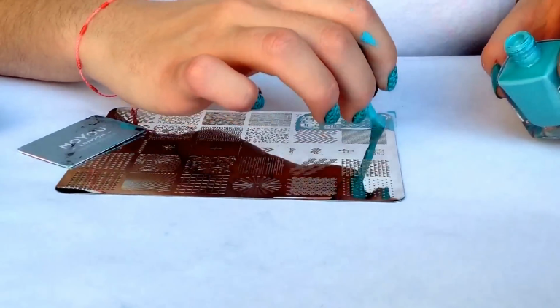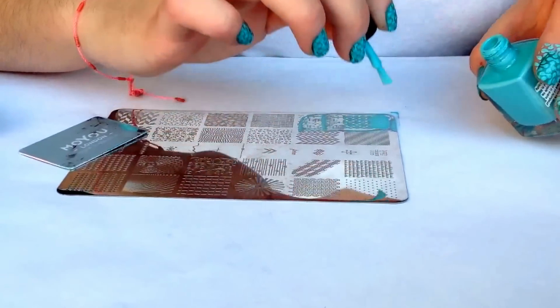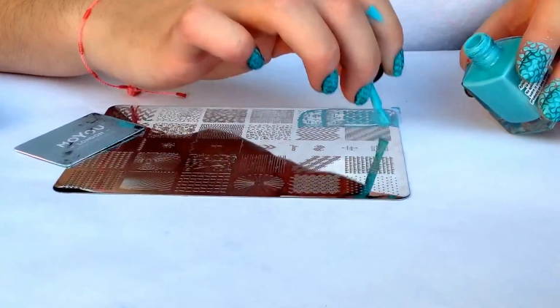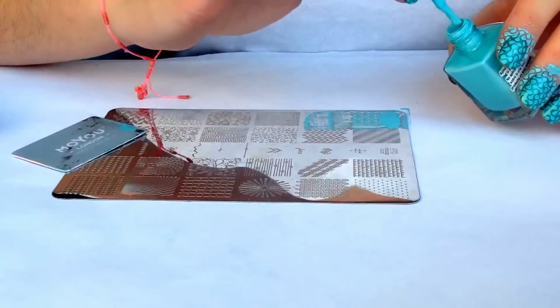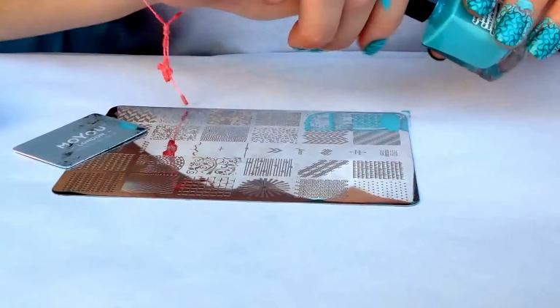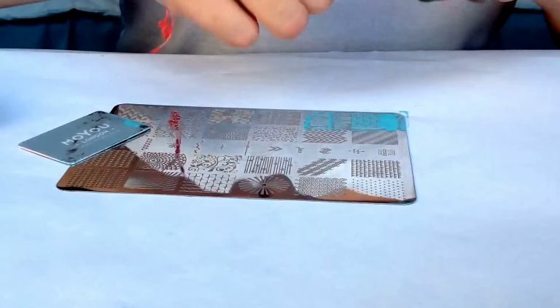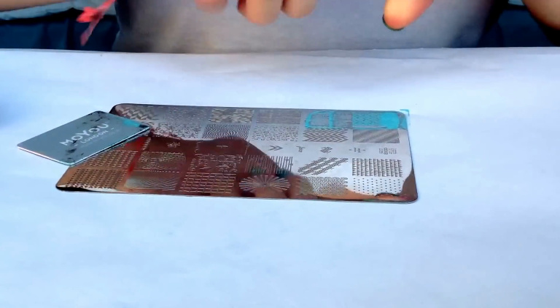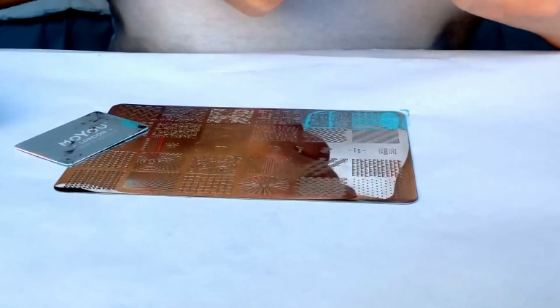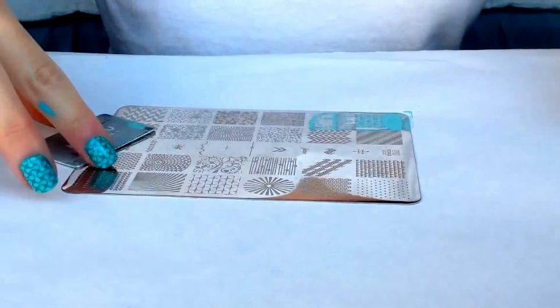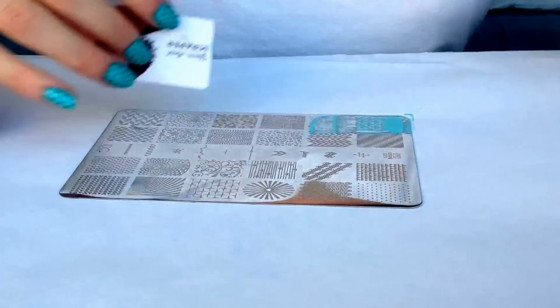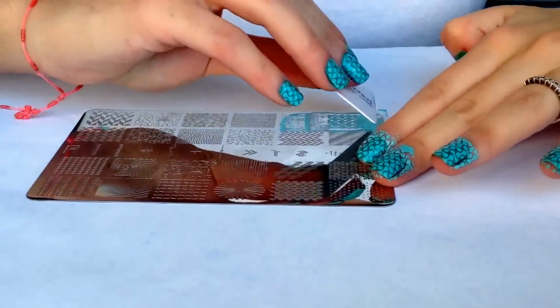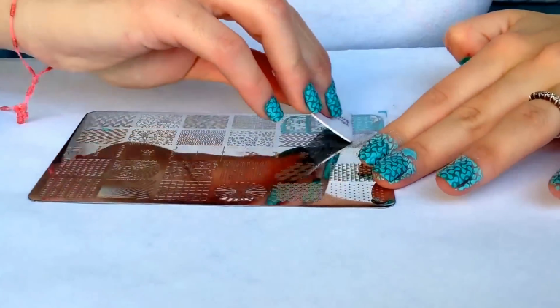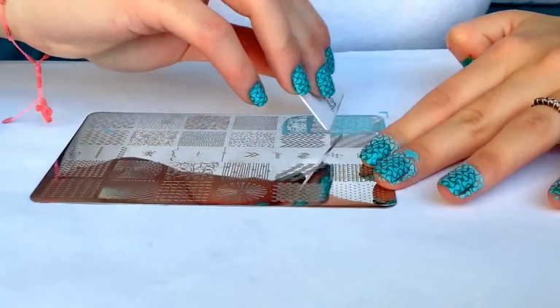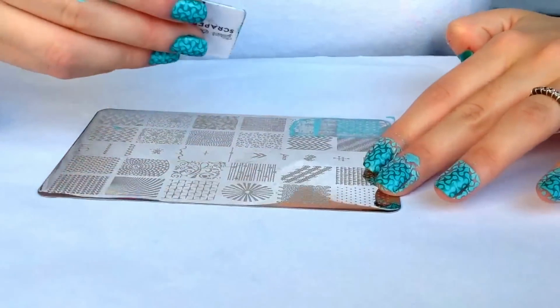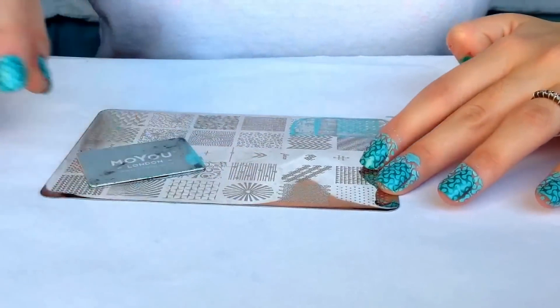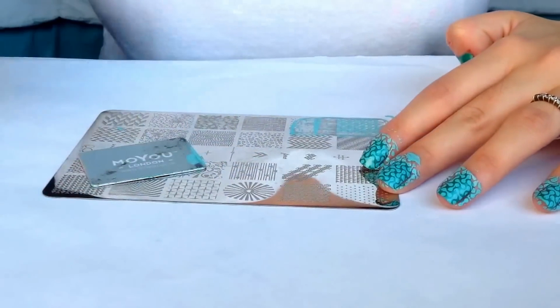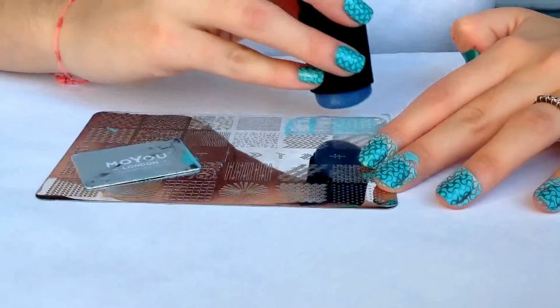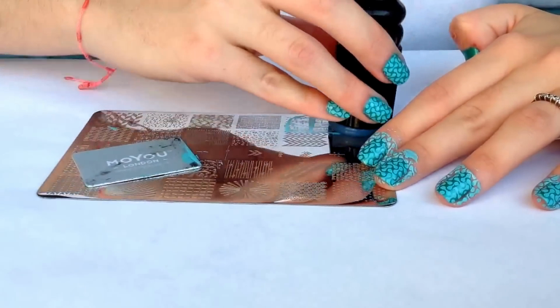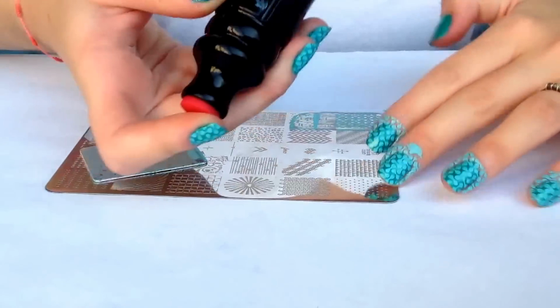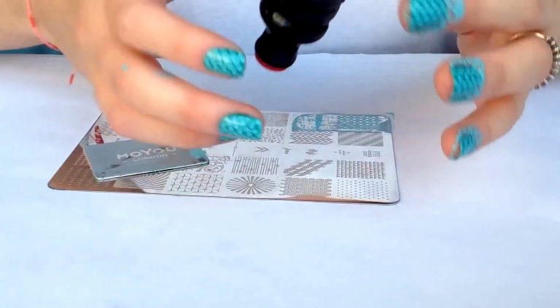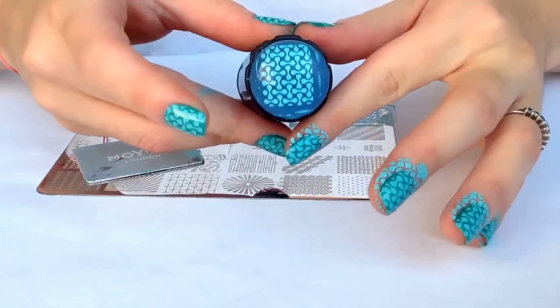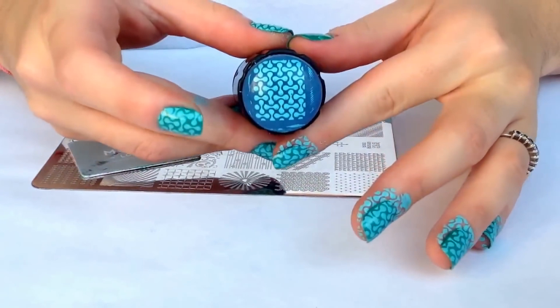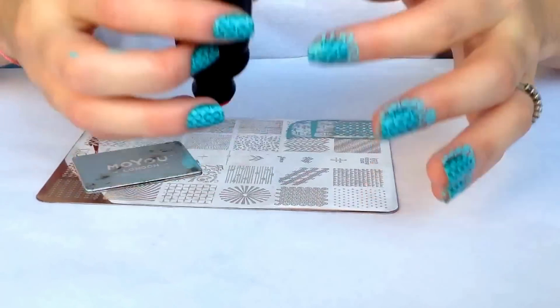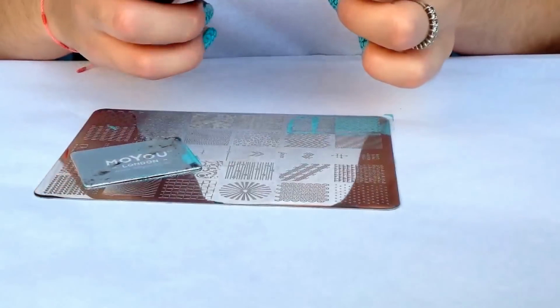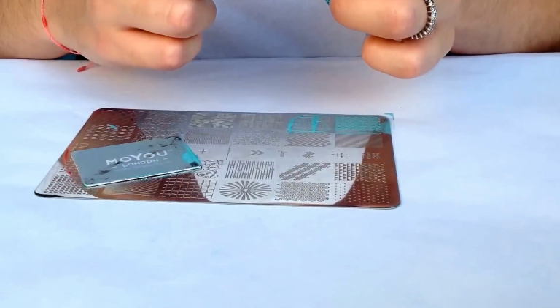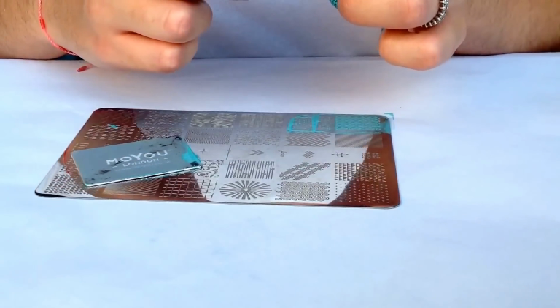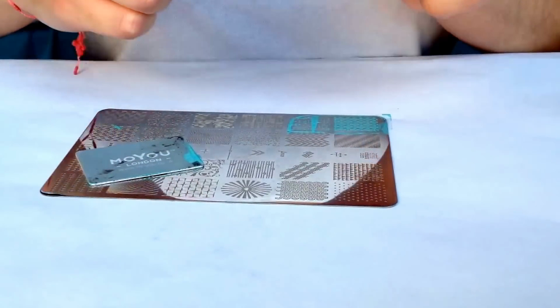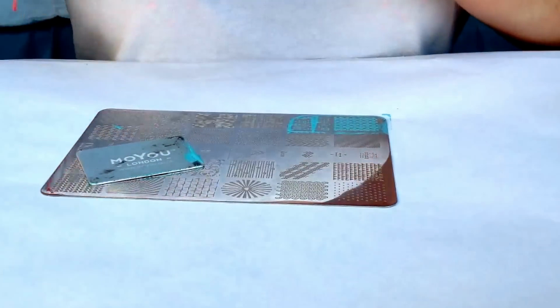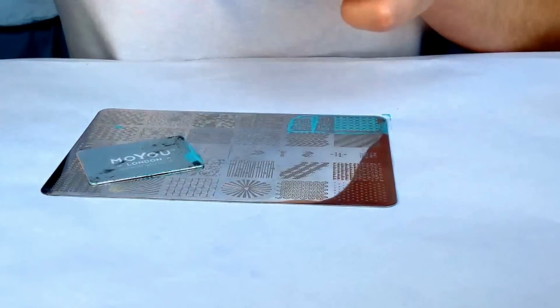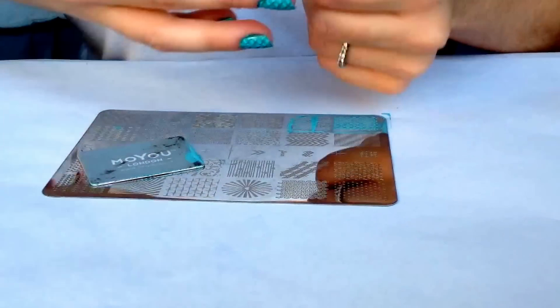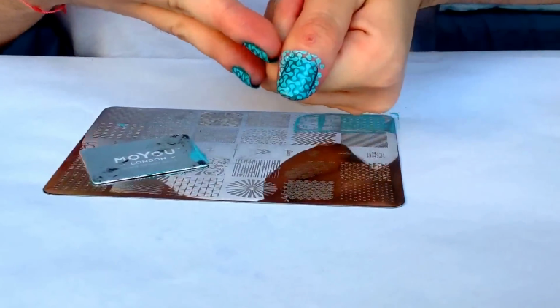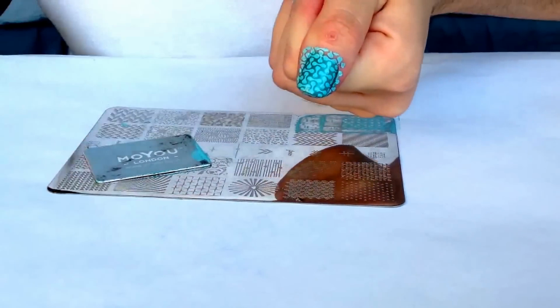Apply the polish, scrape off, pick up beautifully, and transfer it to the nail. And here you have it.